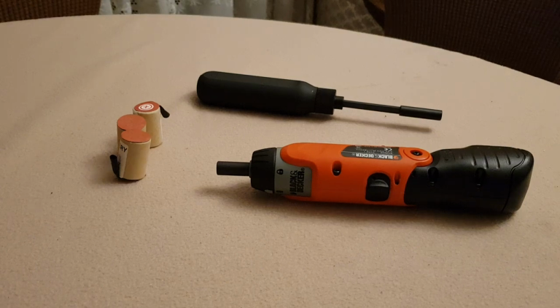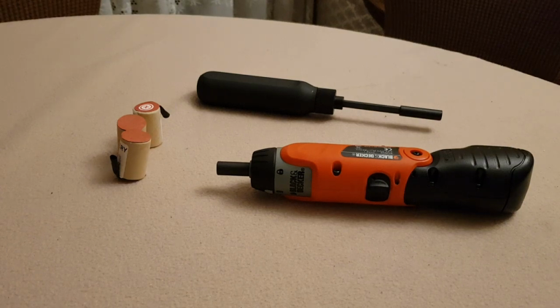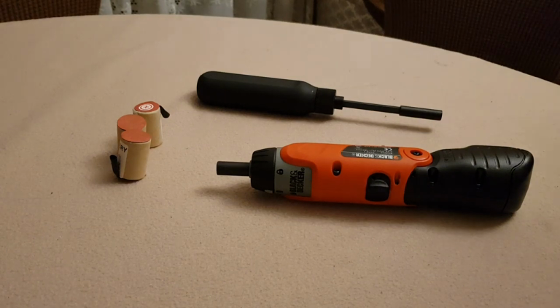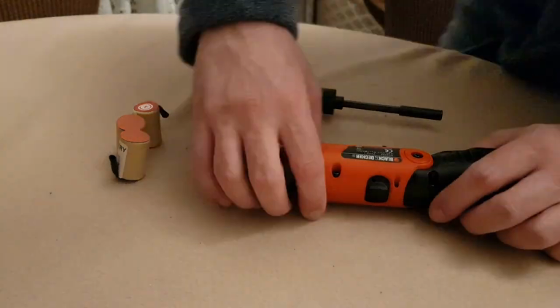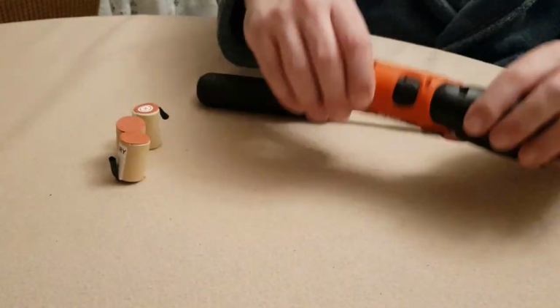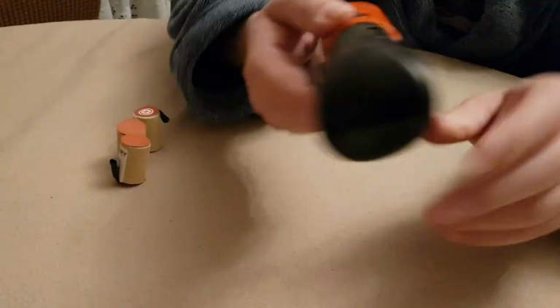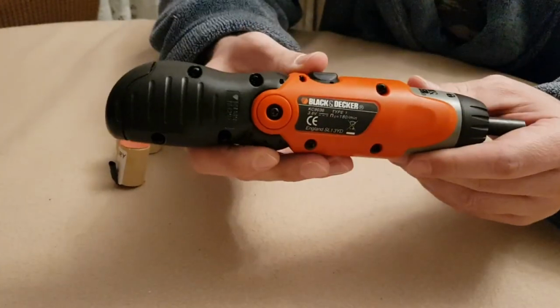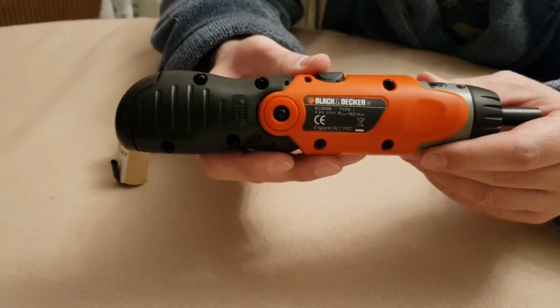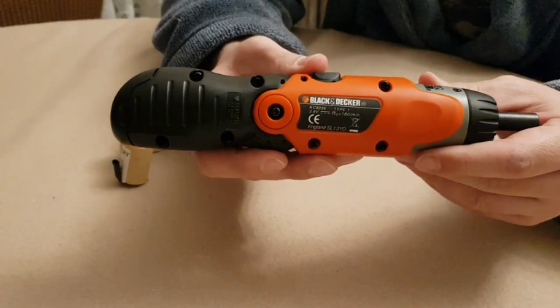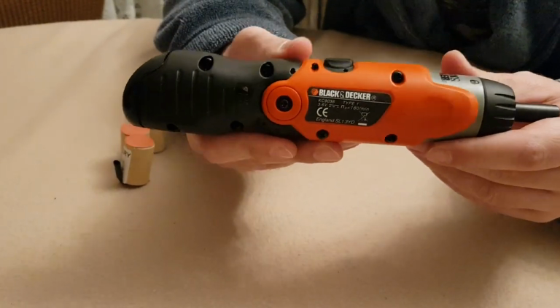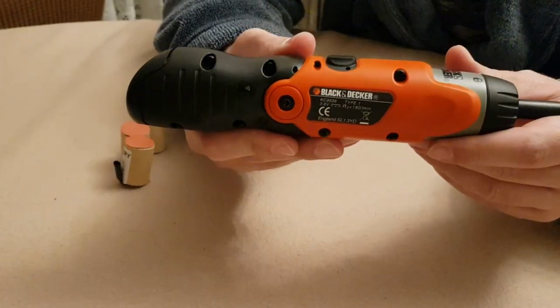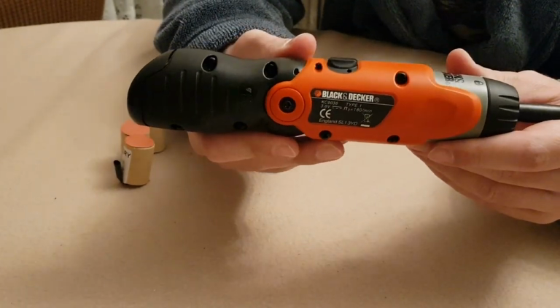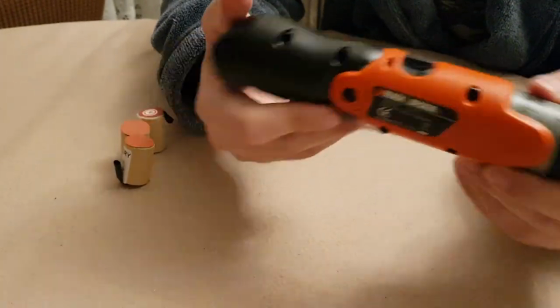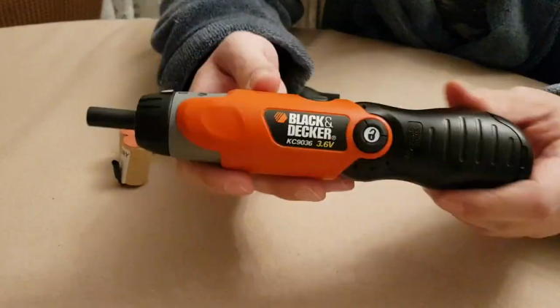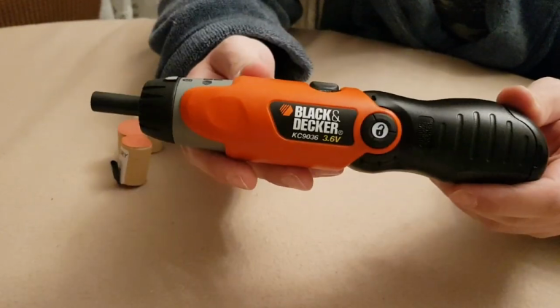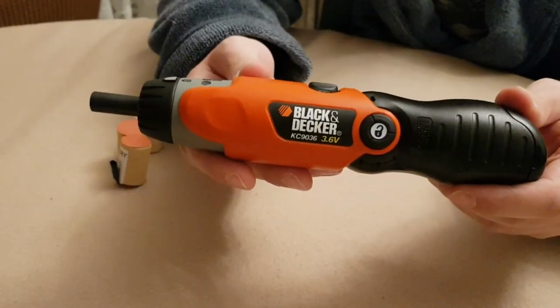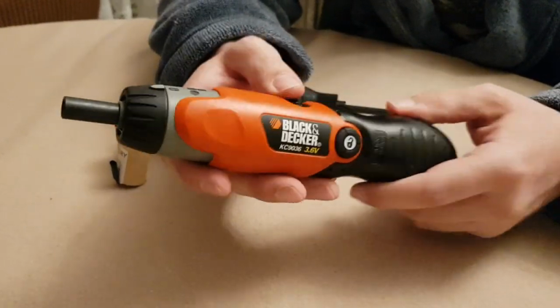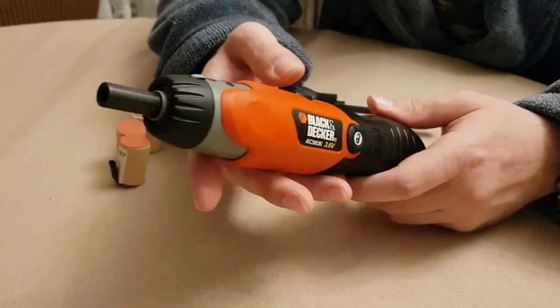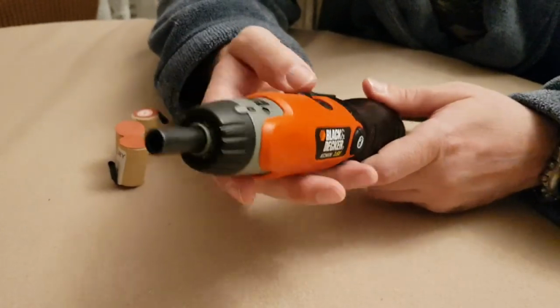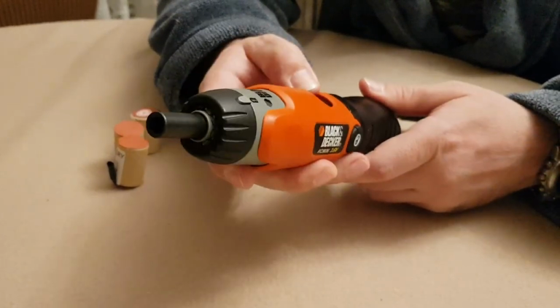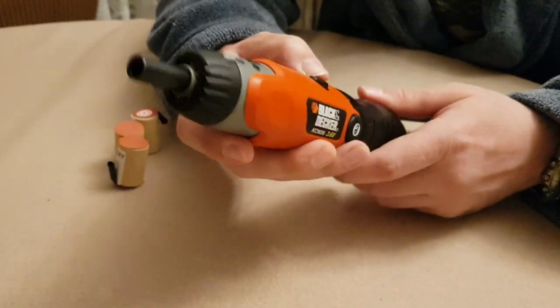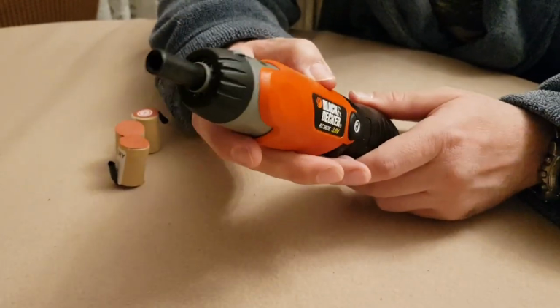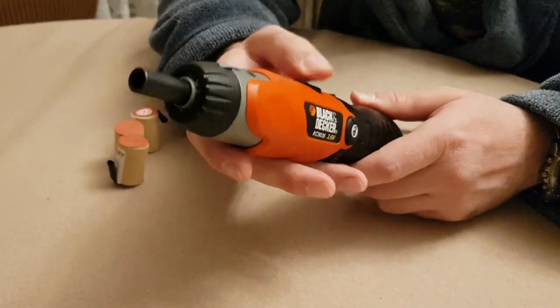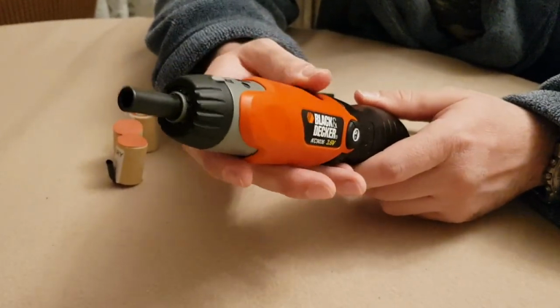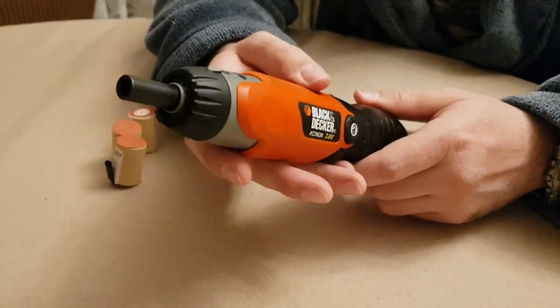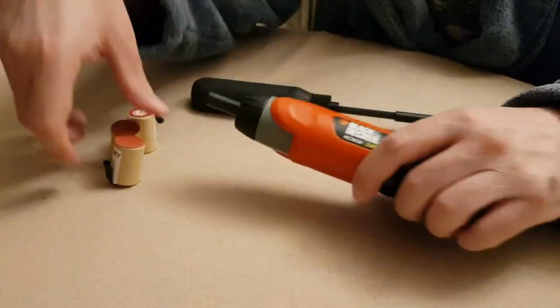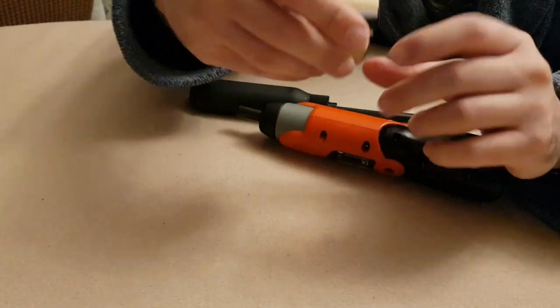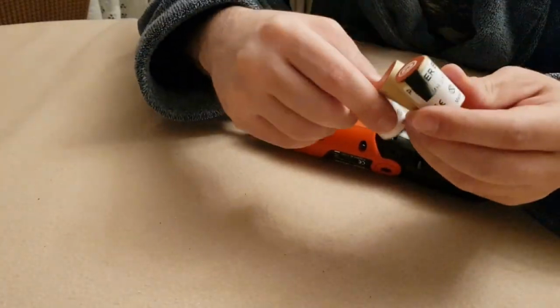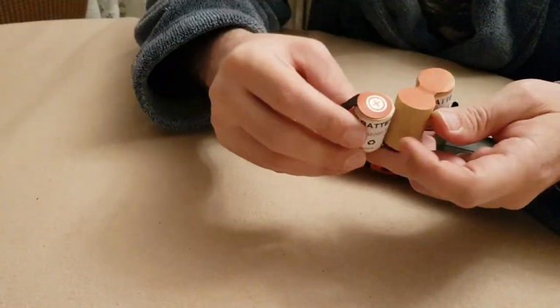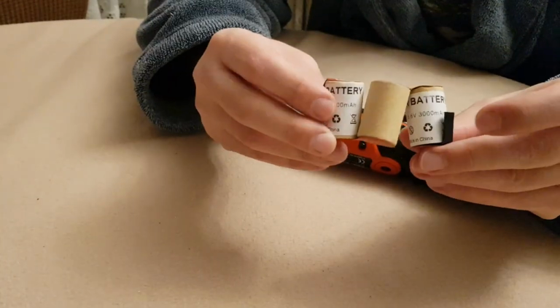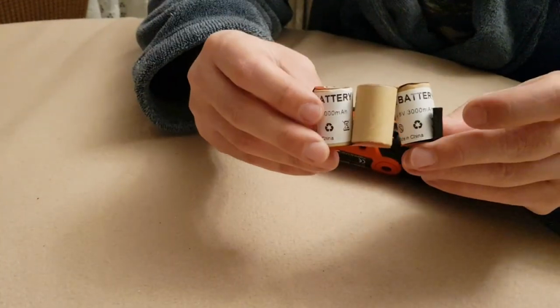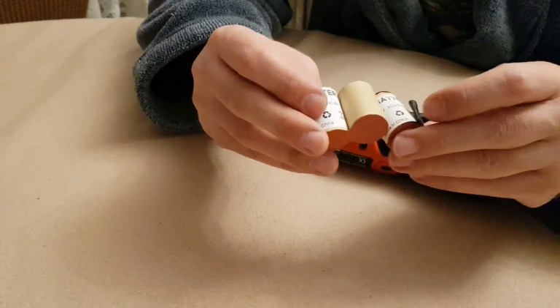Black and Decker KC9036, 3.6 volts. The battery is almost dead and it needs replacement. I will replace the battery with one I bought from Amazon for a little over 20 euros.